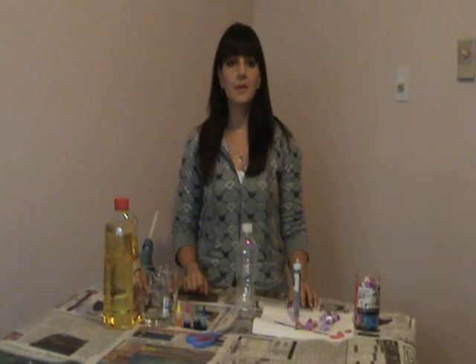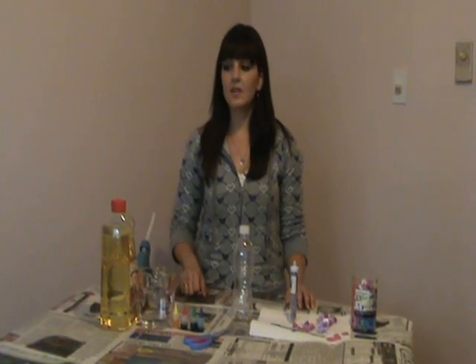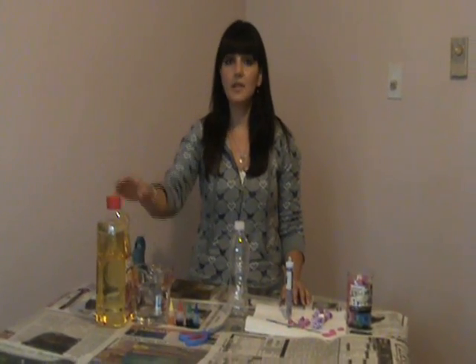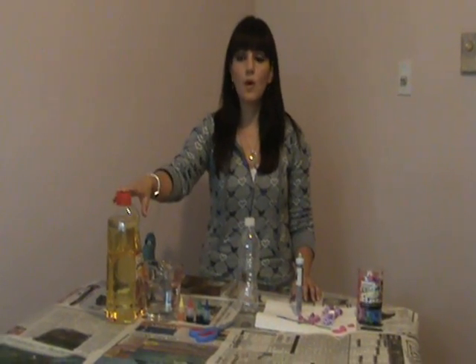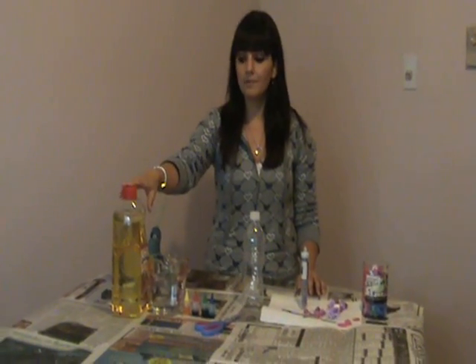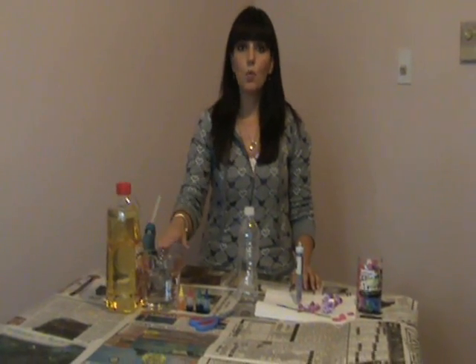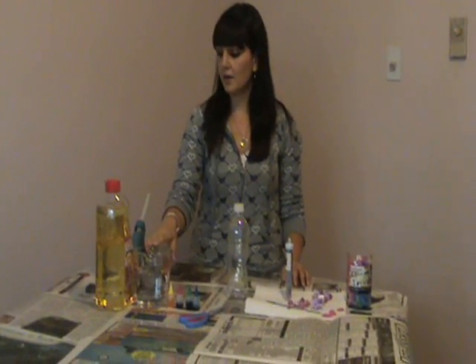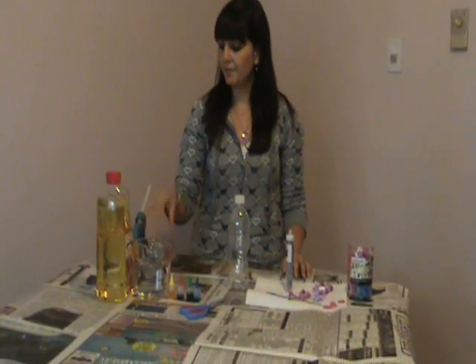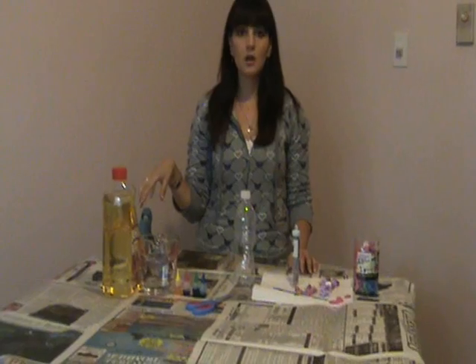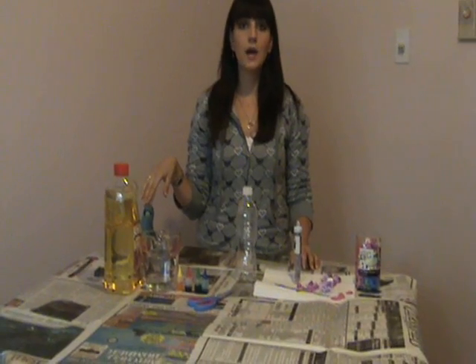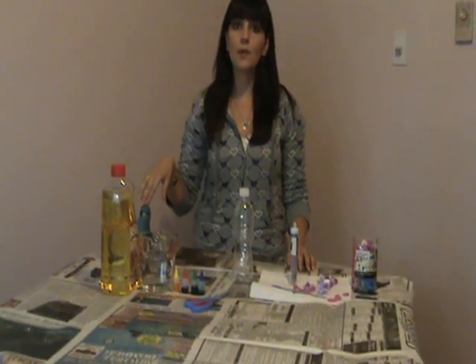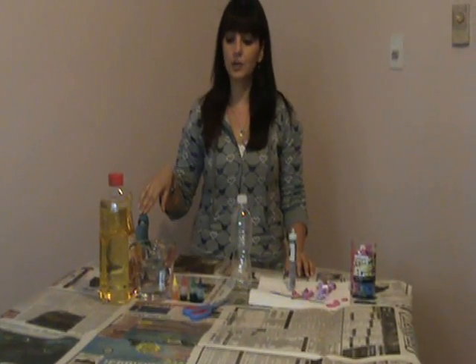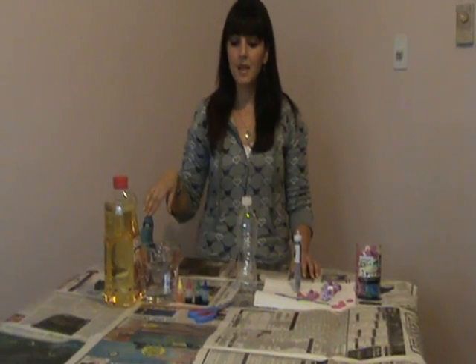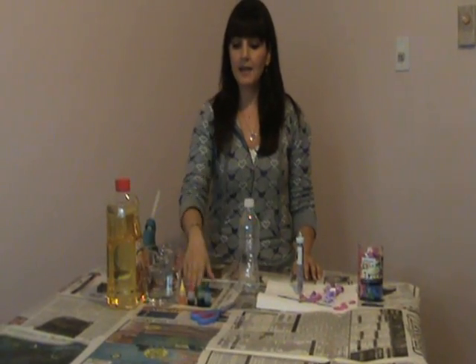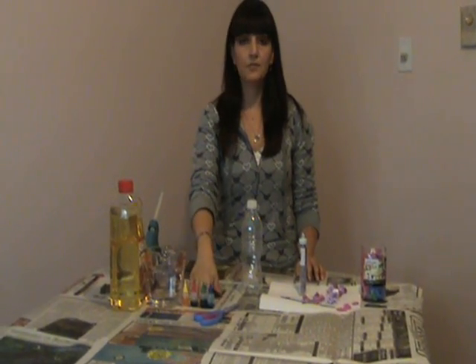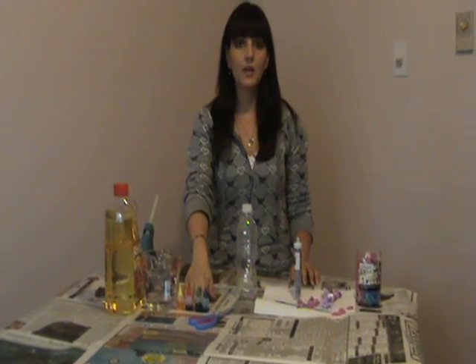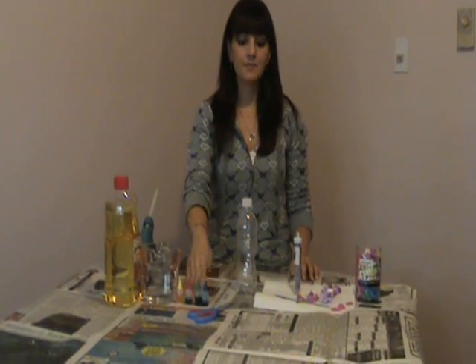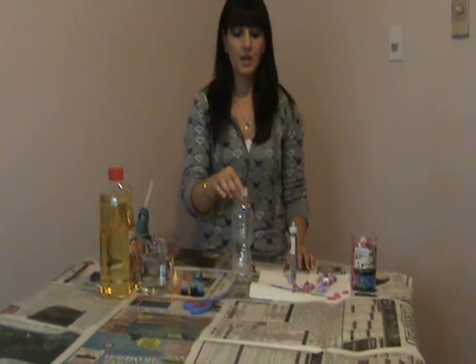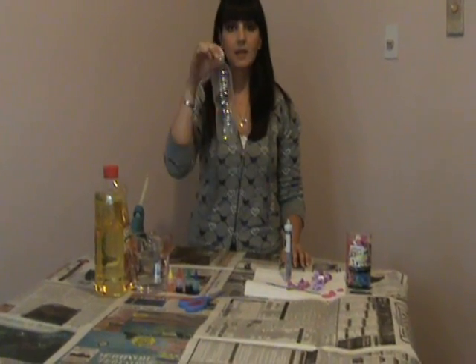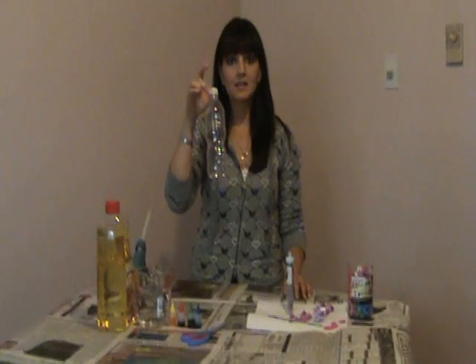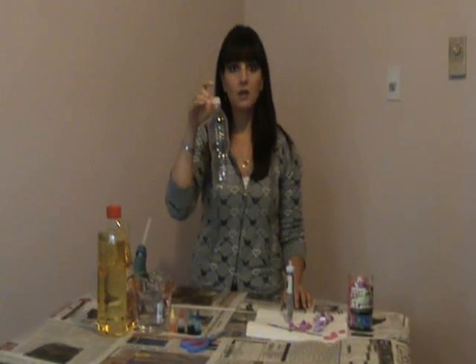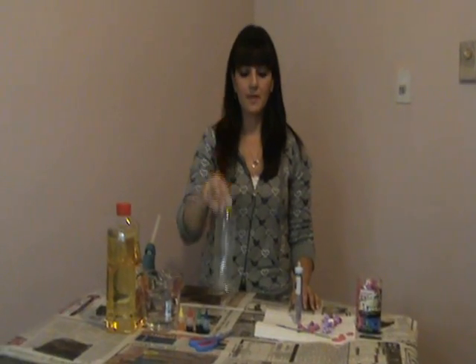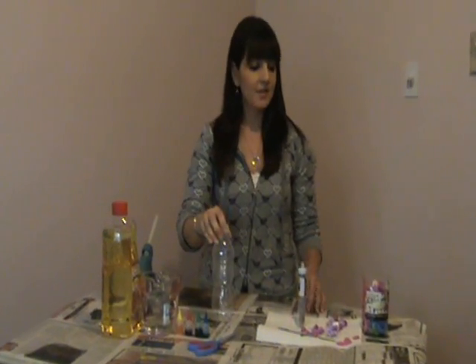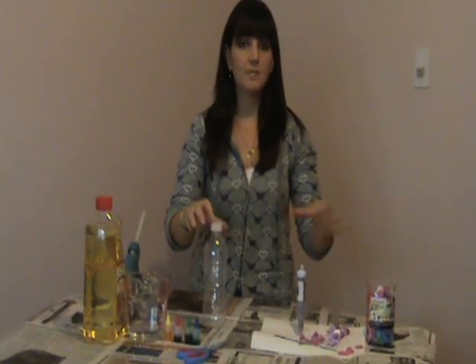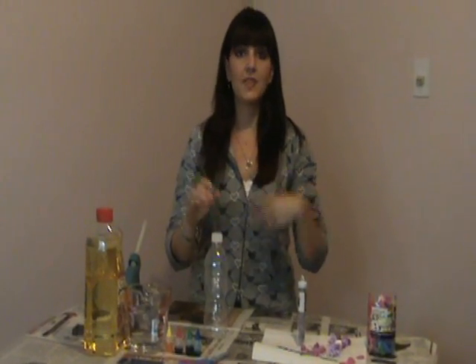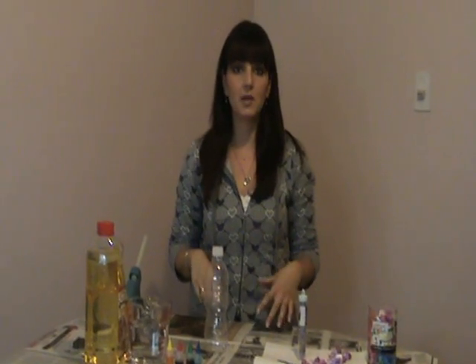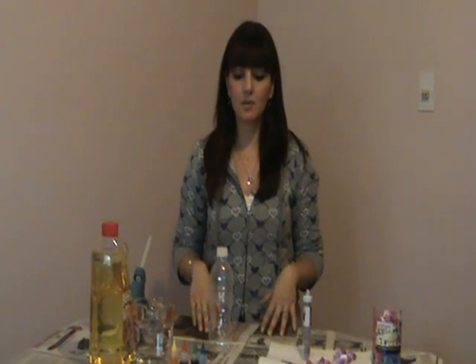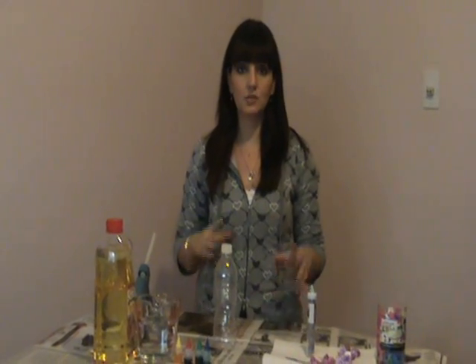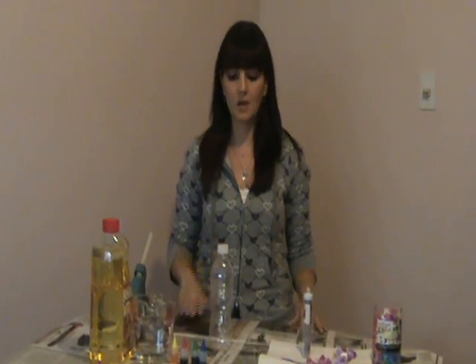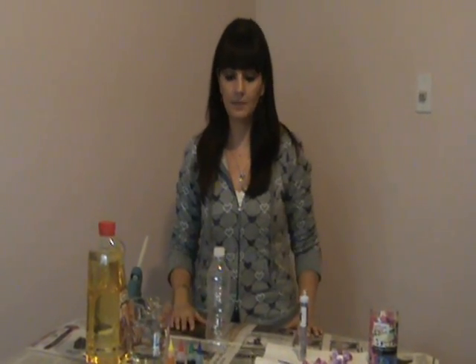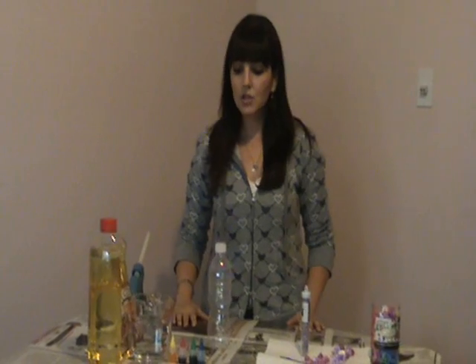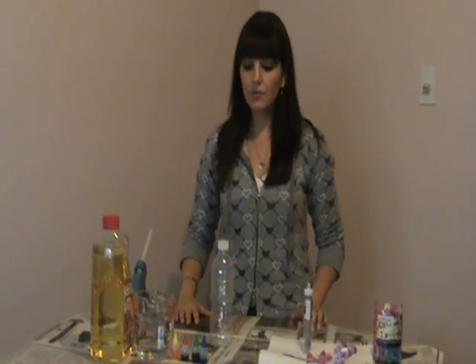The main things you'll need are oil, water, a hot glue gun or regular glue, some food coloring, a clear plastic bottle, and then just some fun things to put in the bottle, as you'll see as I go along.